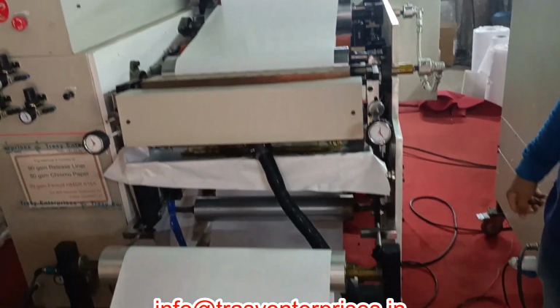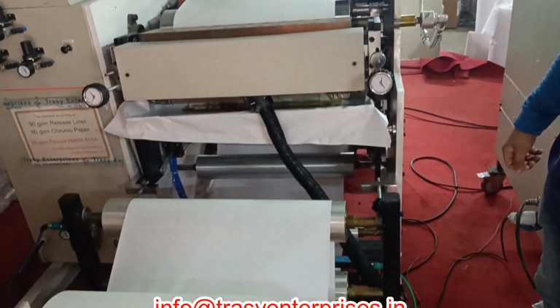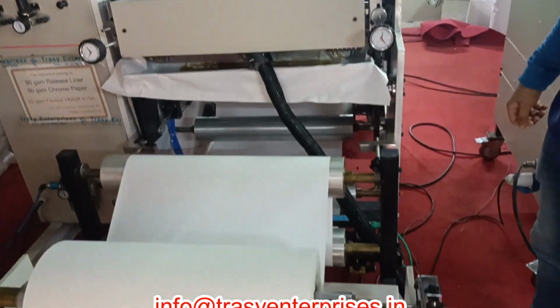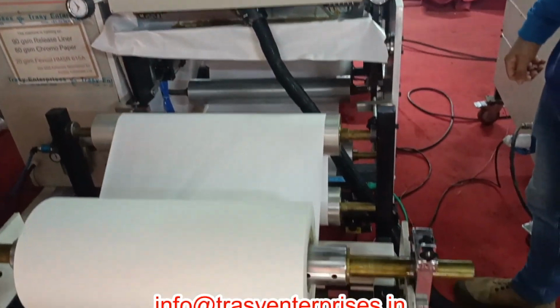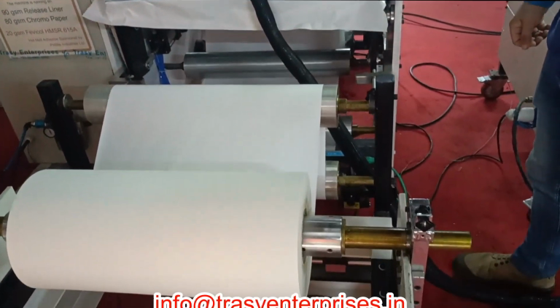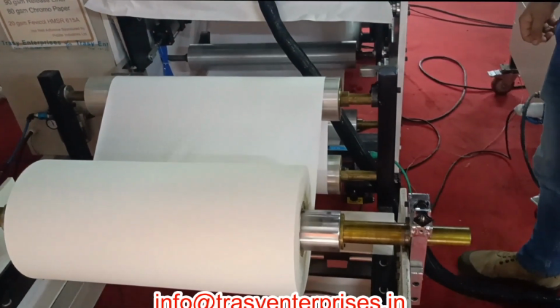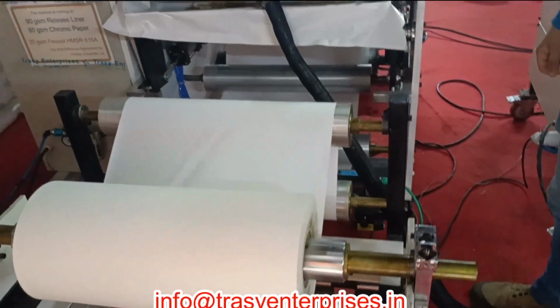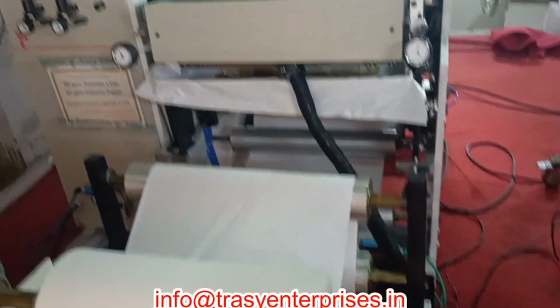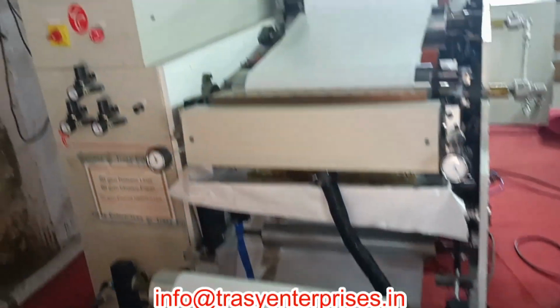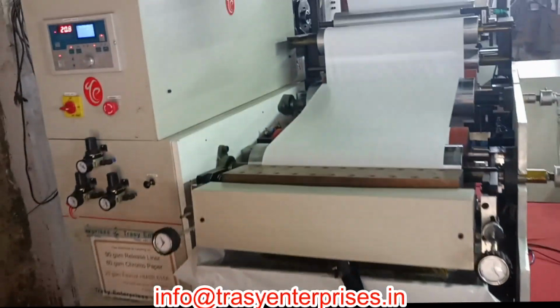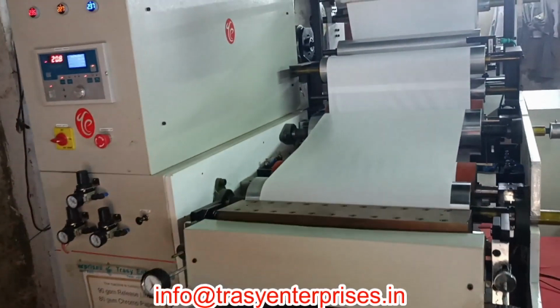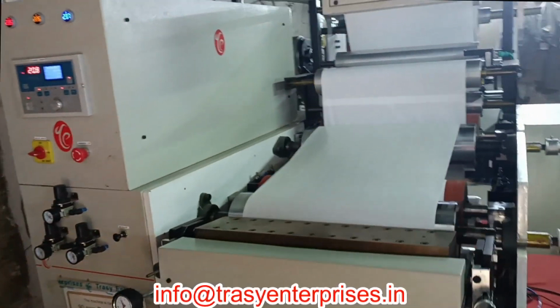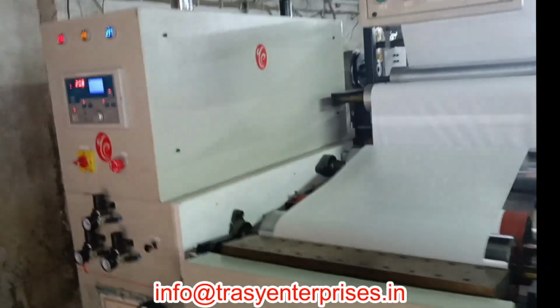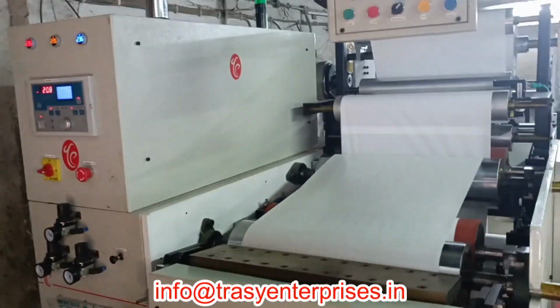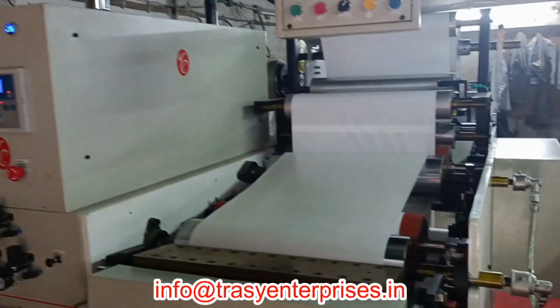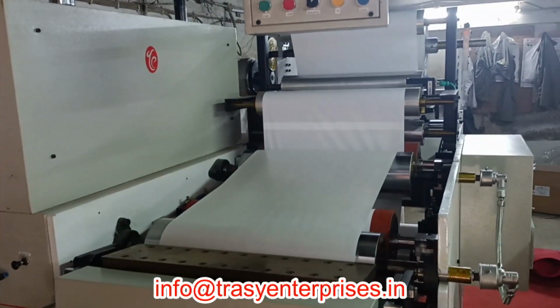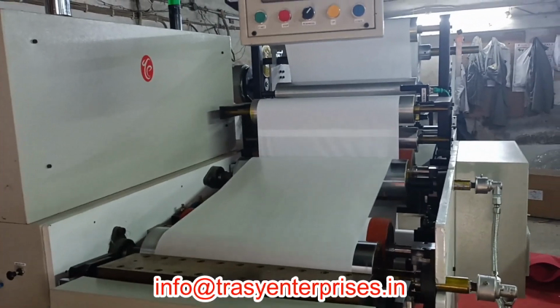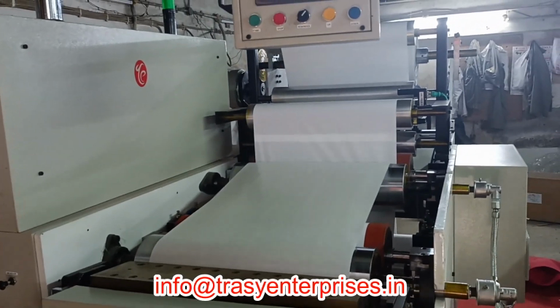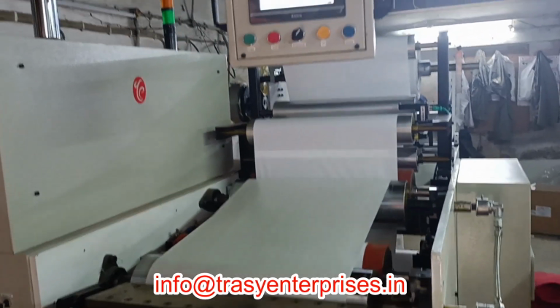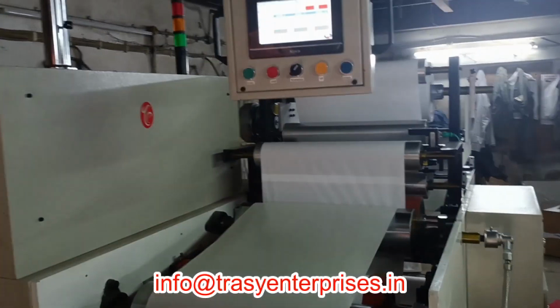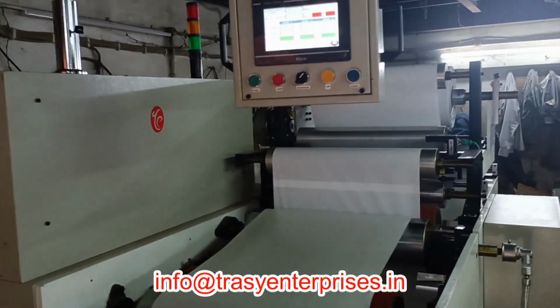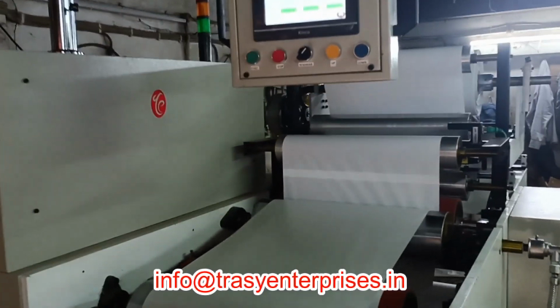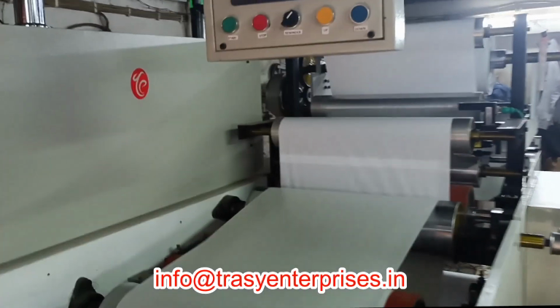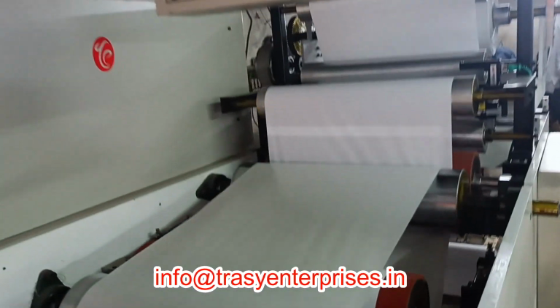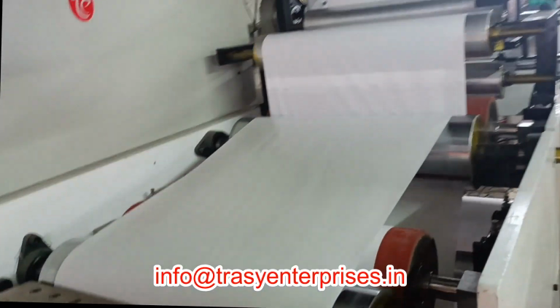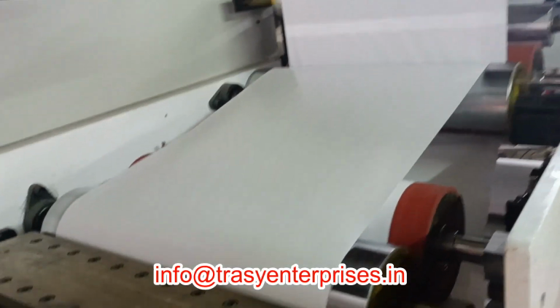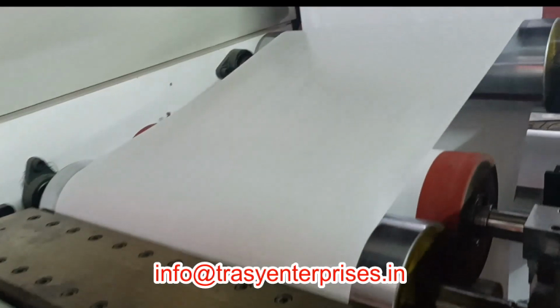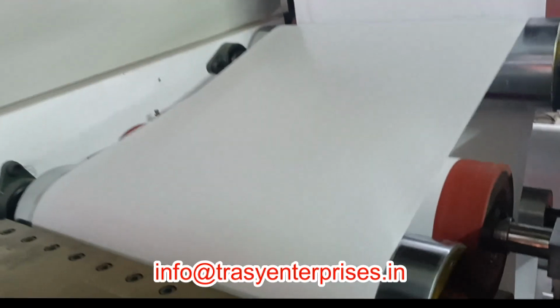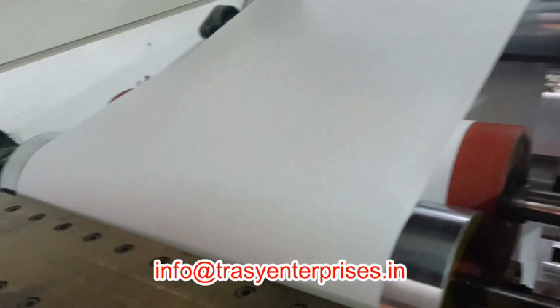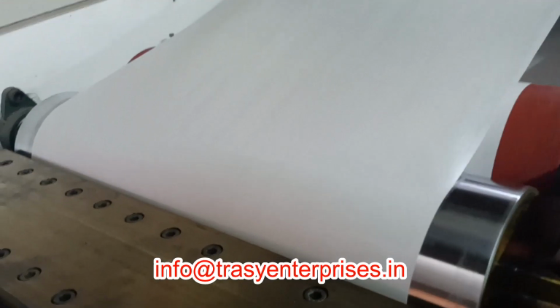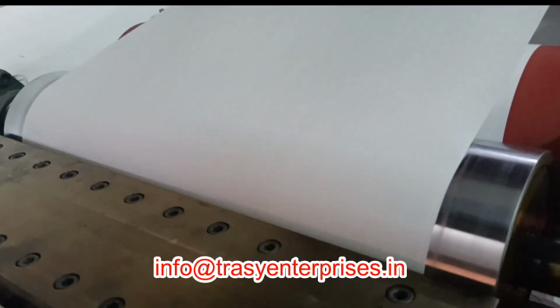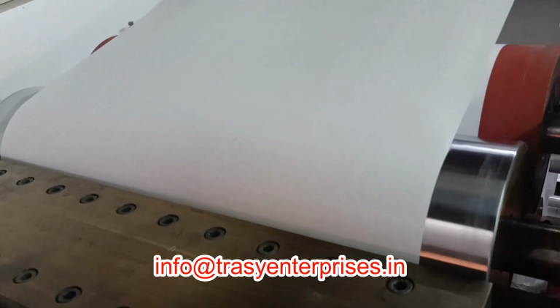Self-Adhesive Thermal Paper Making Machine. Thermal paper is a special fine paper that is coated with a material formulated to change color when exposed to heat. It is used in thermal printers.